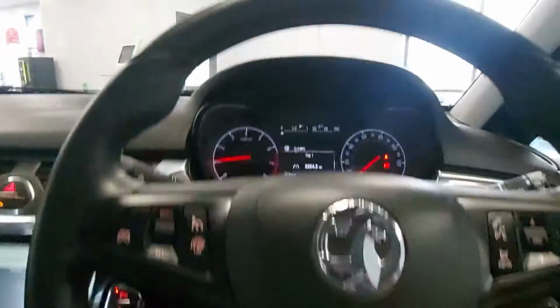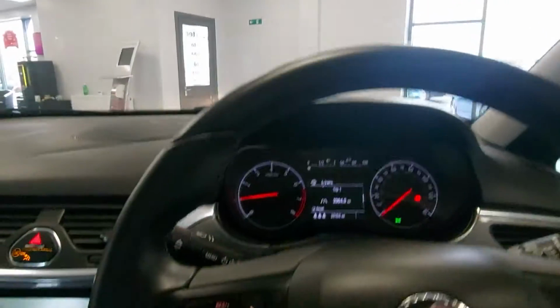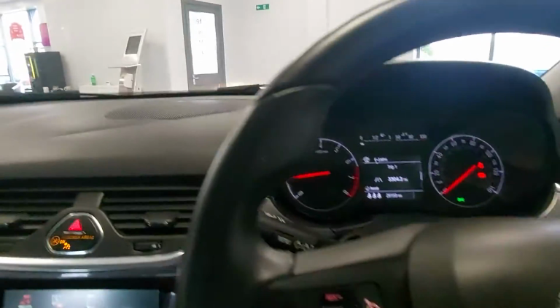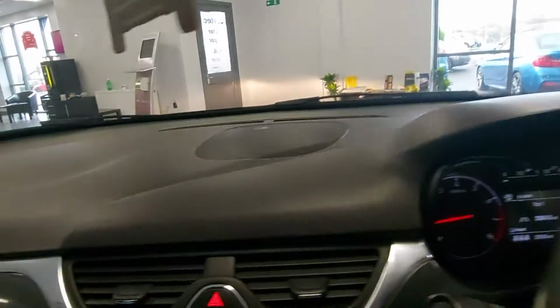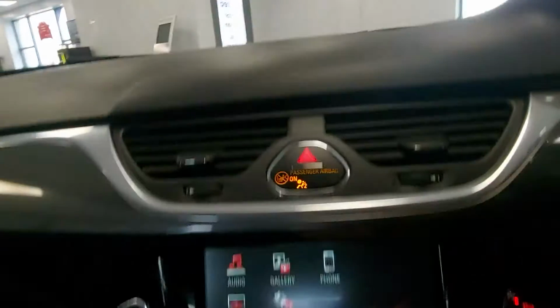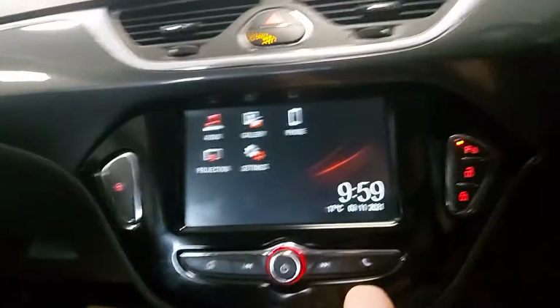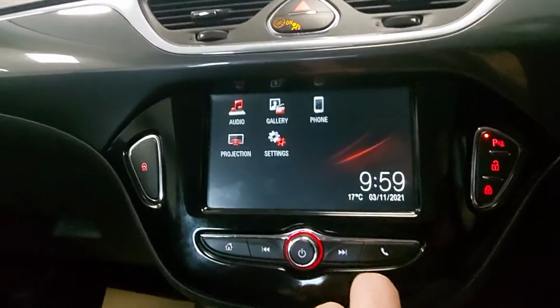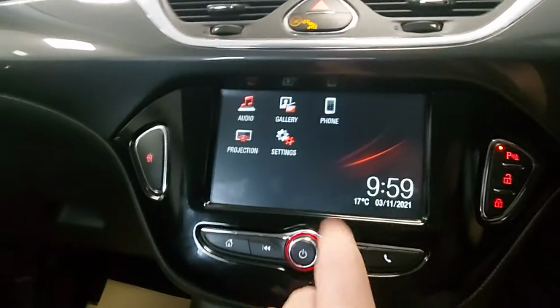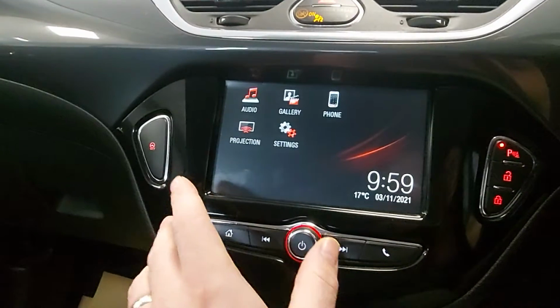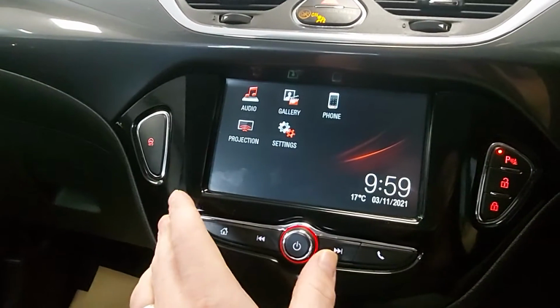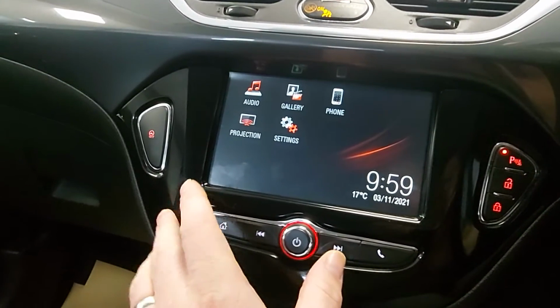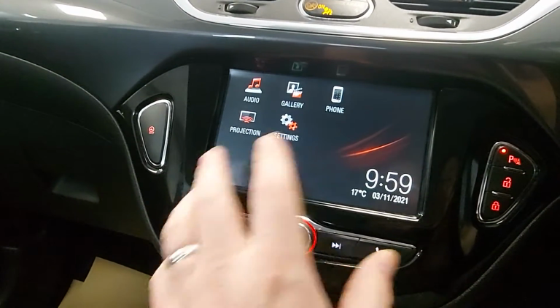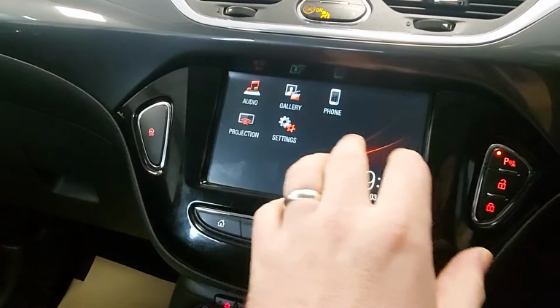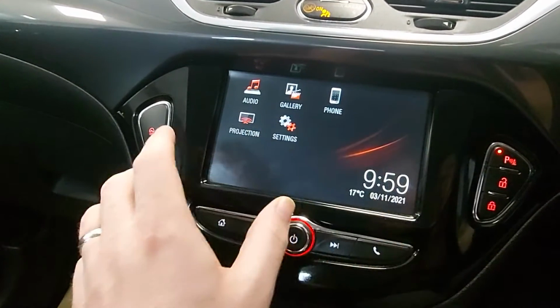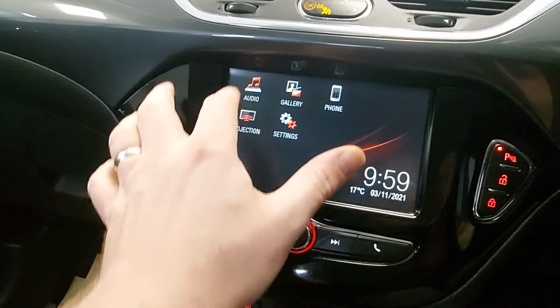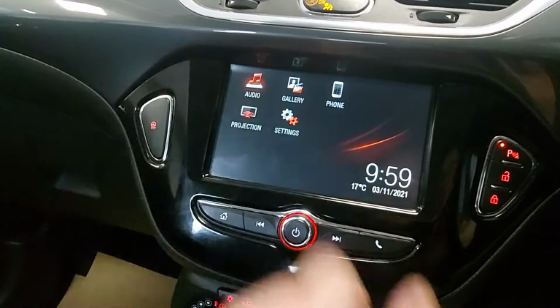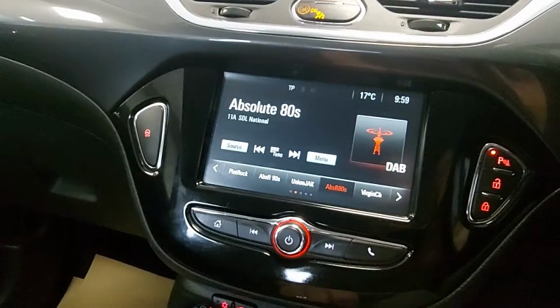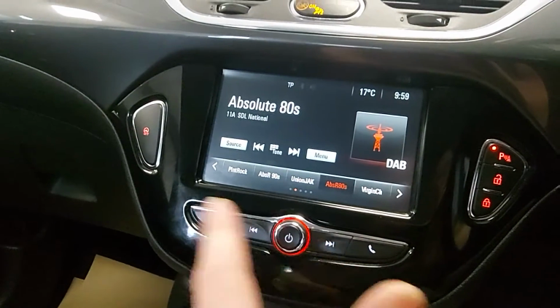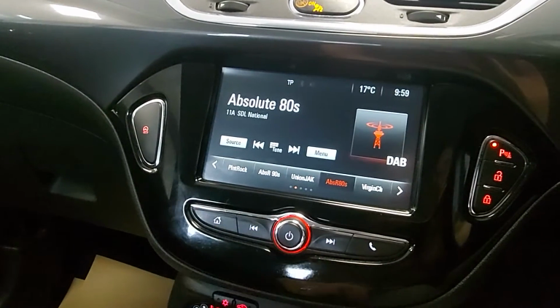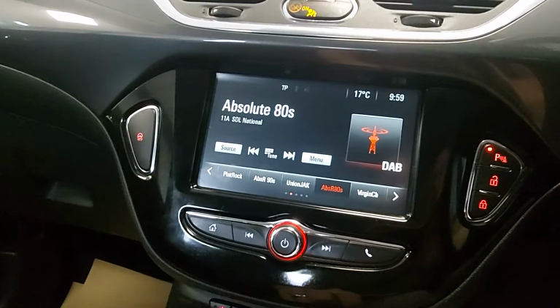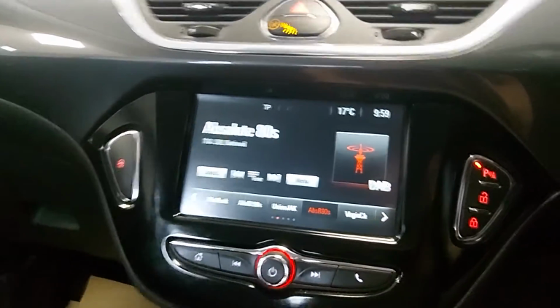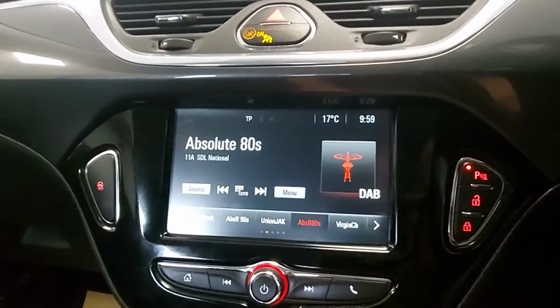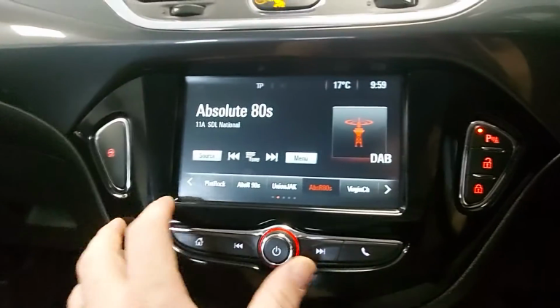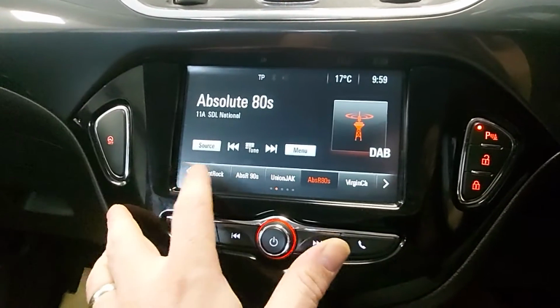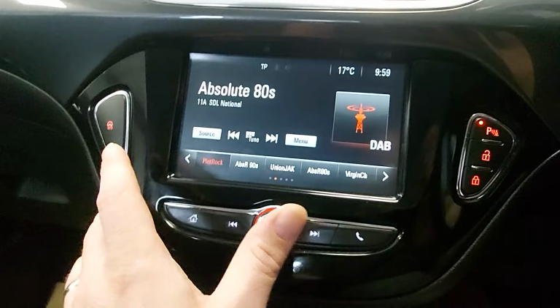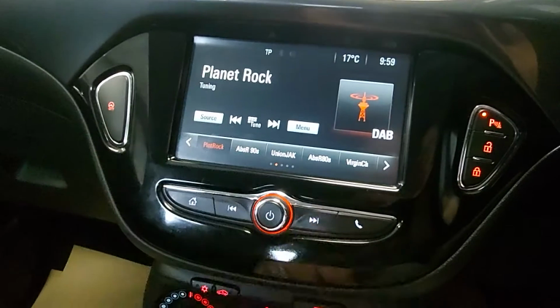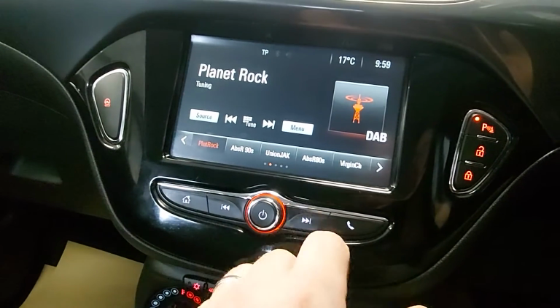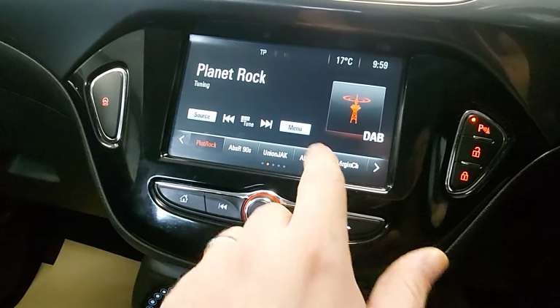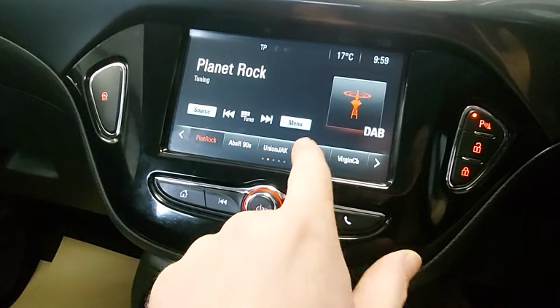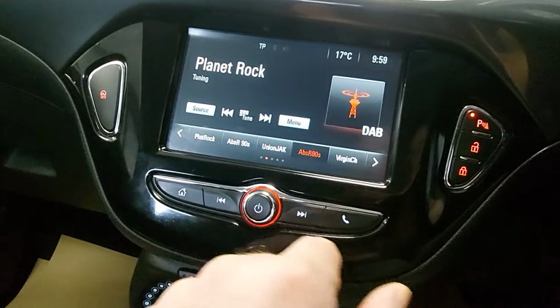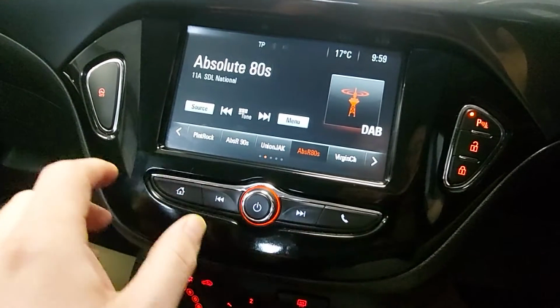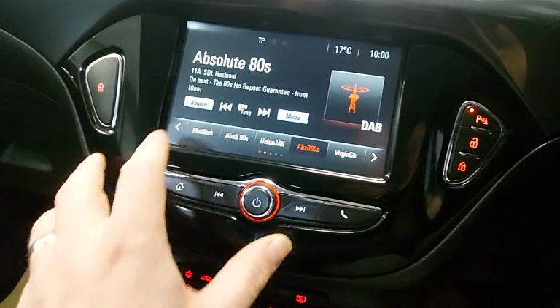There's a multi-function steering wheel, and you've got a screen down here. It also has DAB radio as well as FM — that'll do the job.